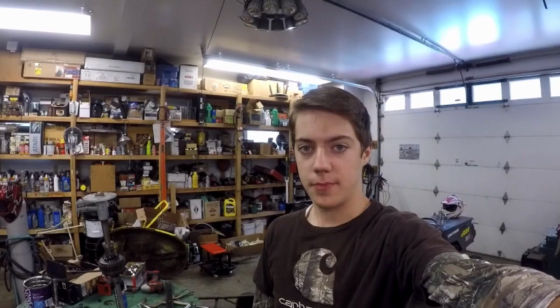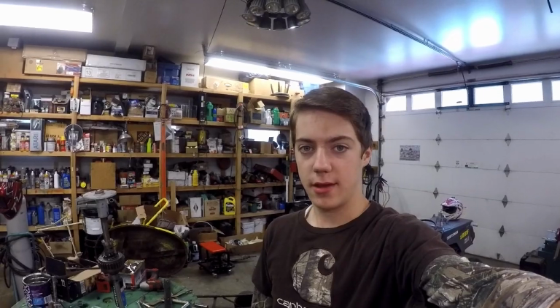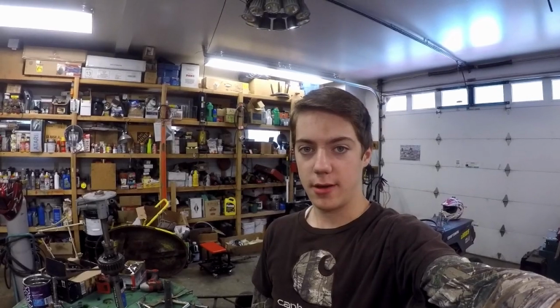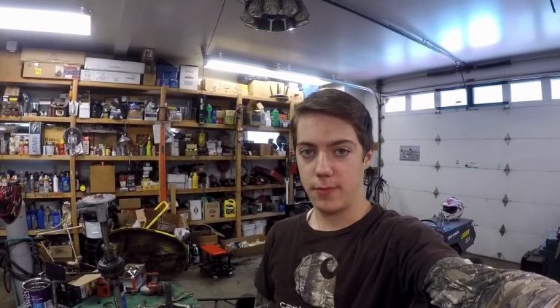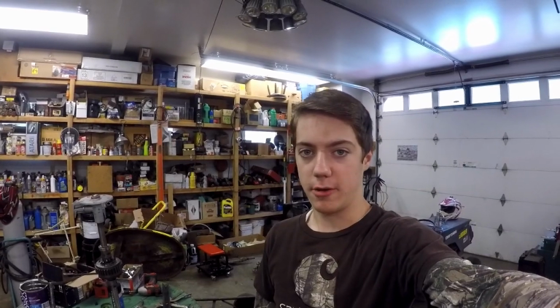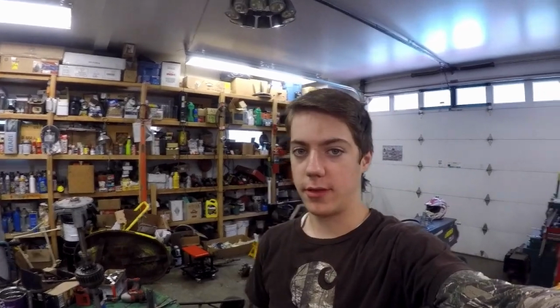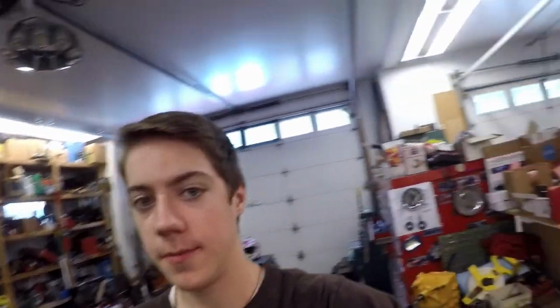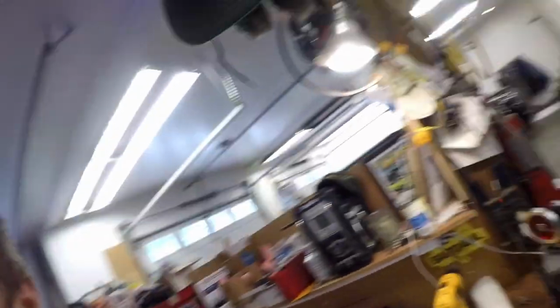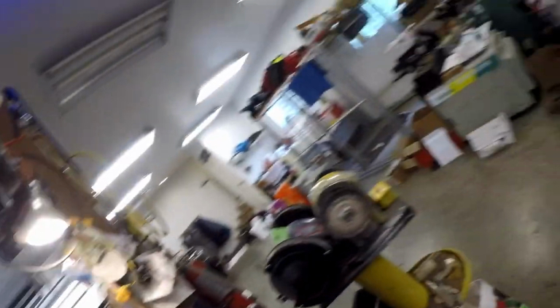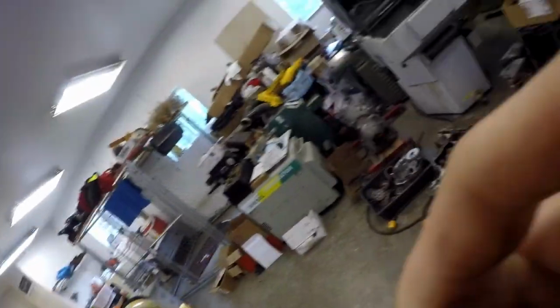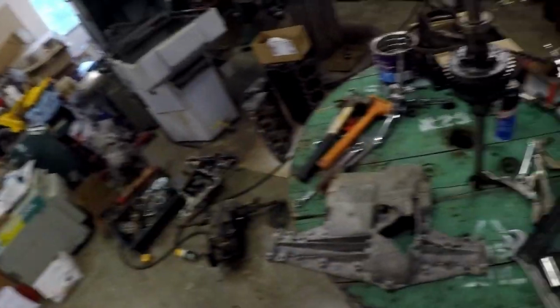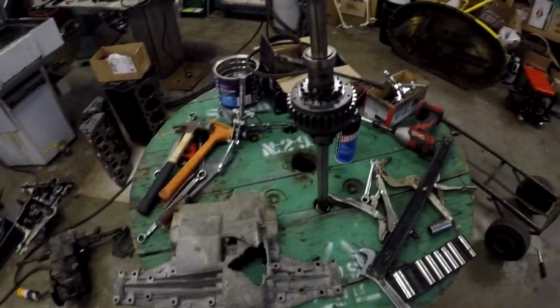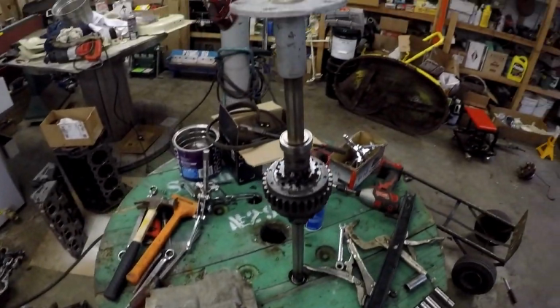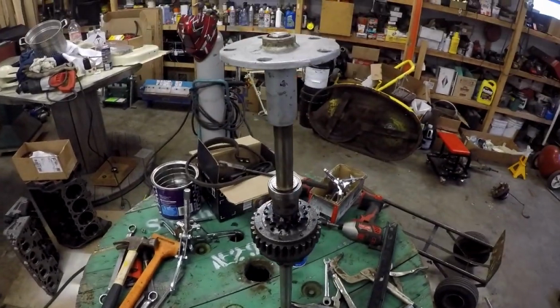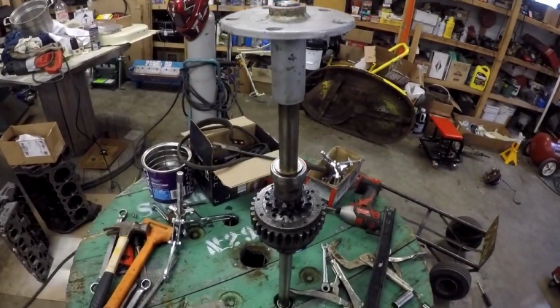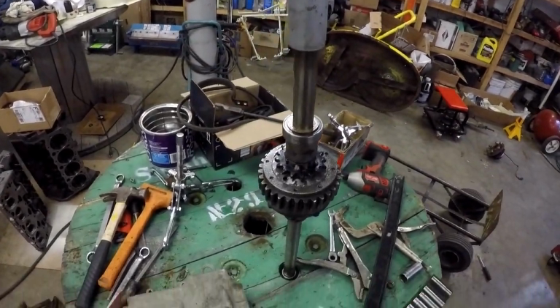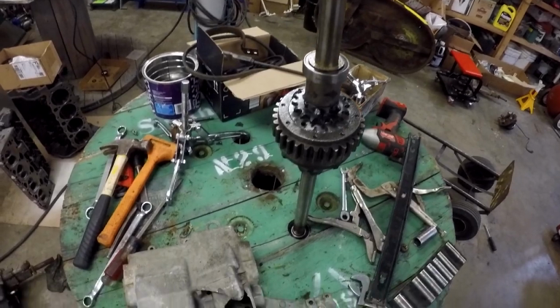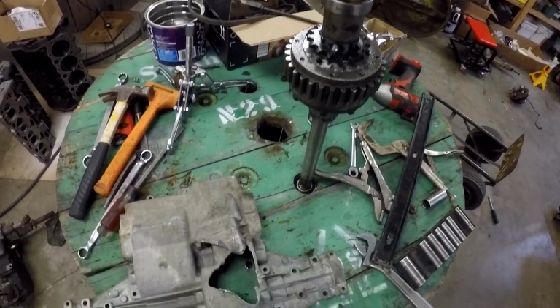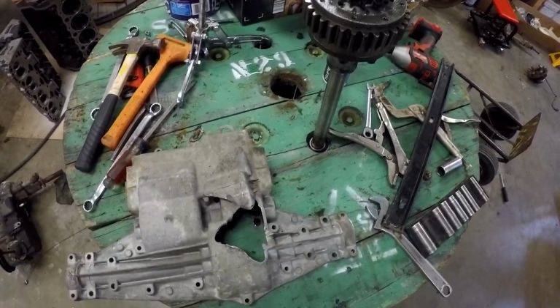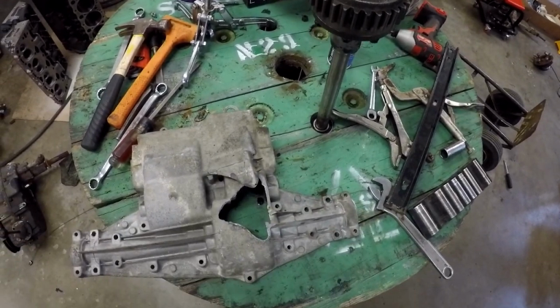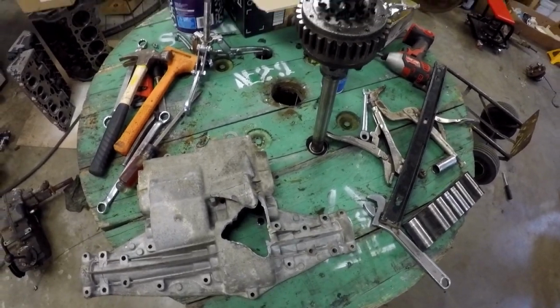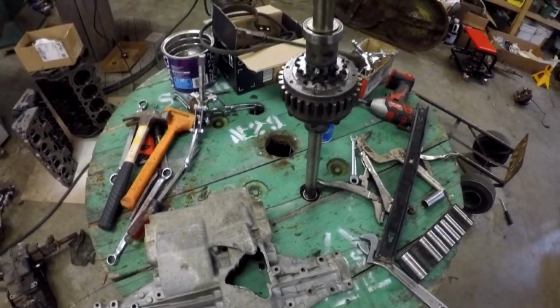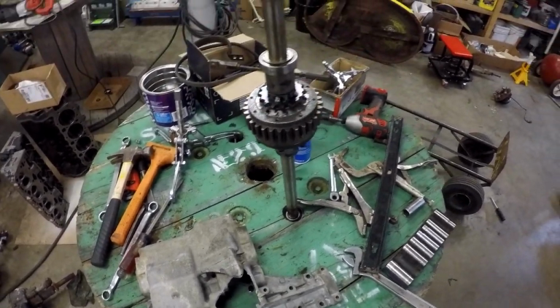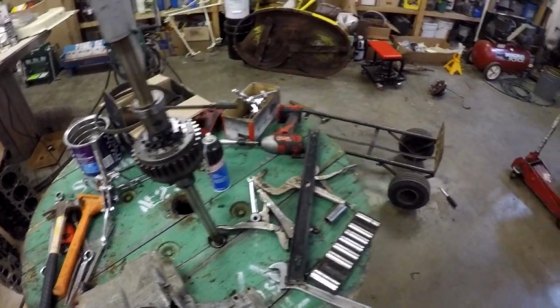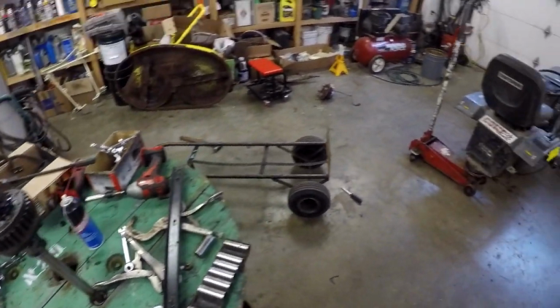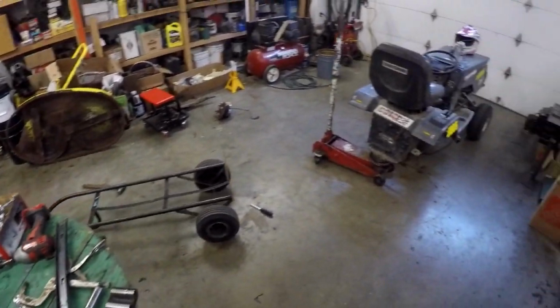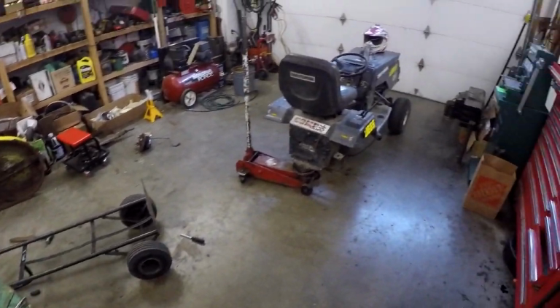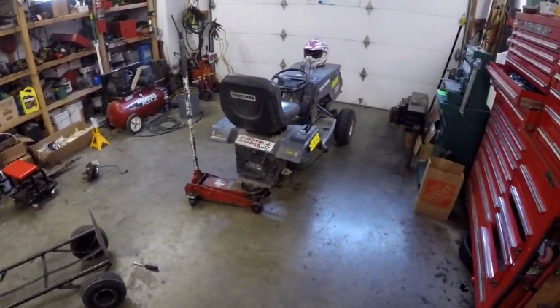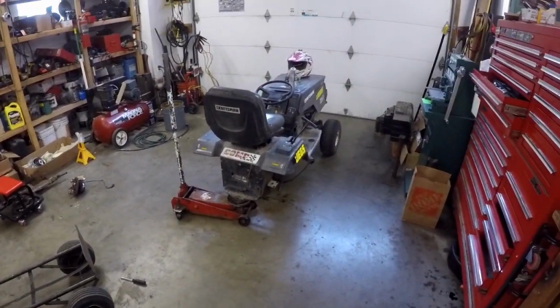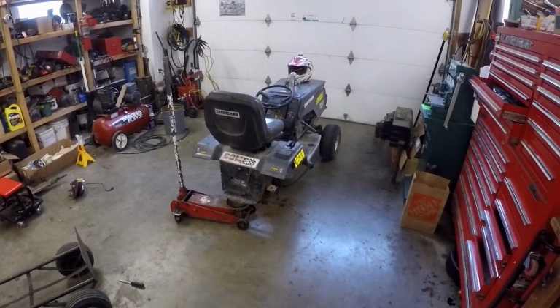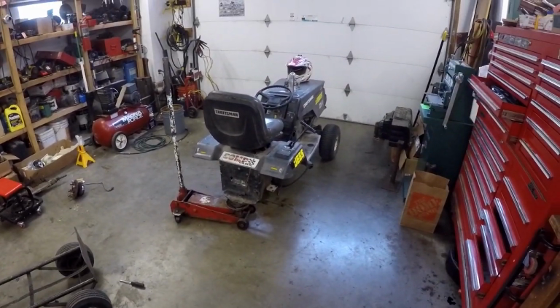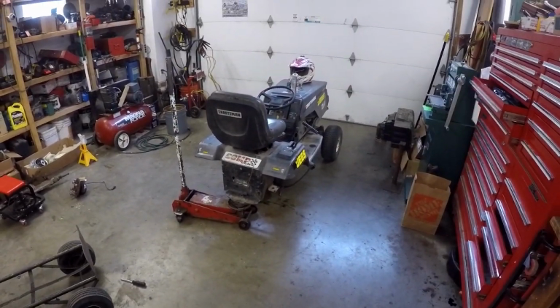Hey guys, I'm from Munmos. Today we're going to be doing a POS 820 chain swap update. Enjoy!